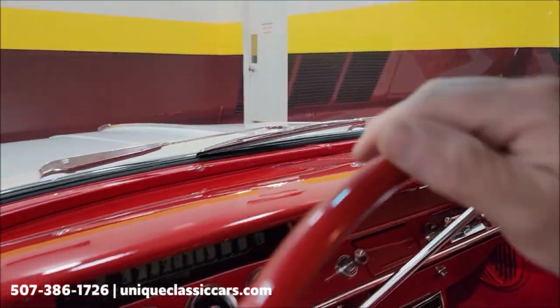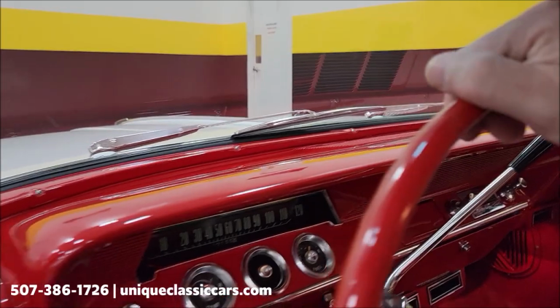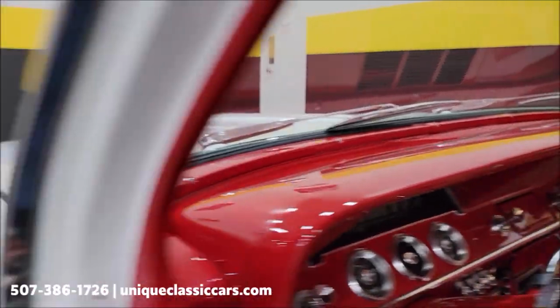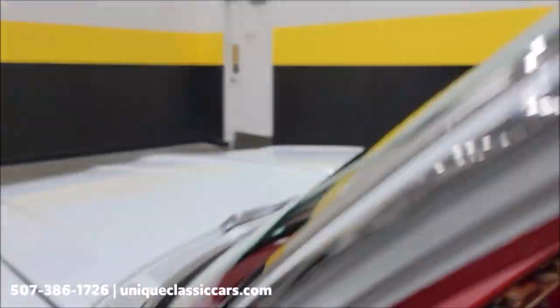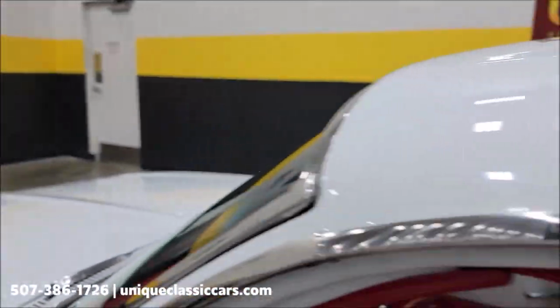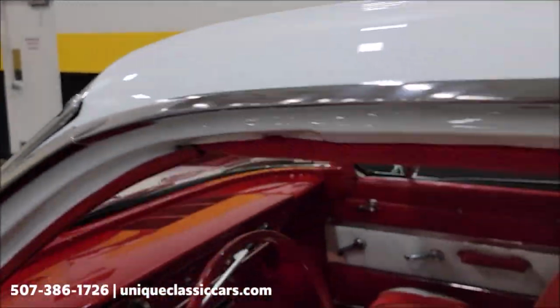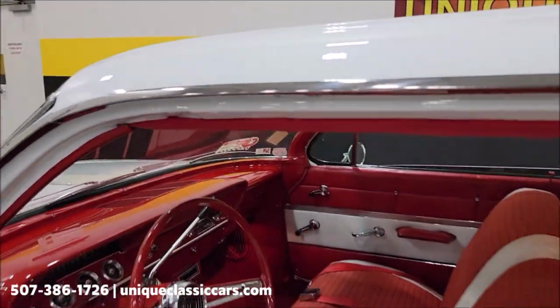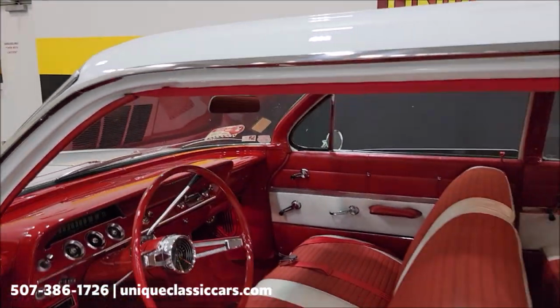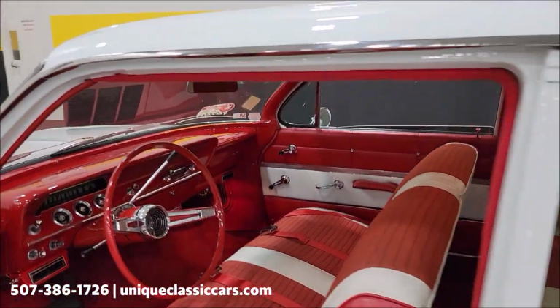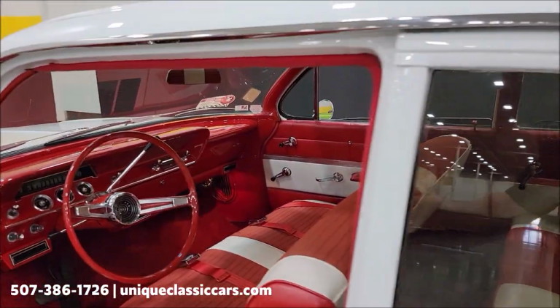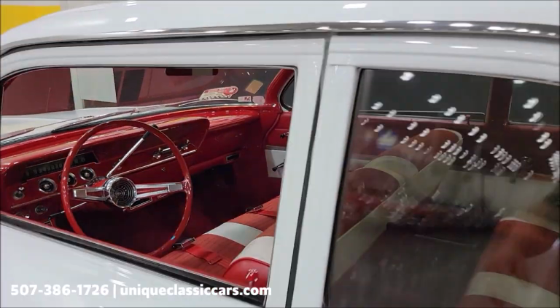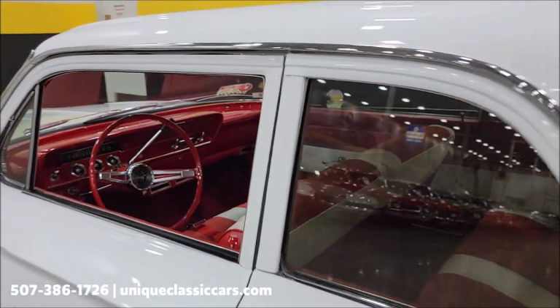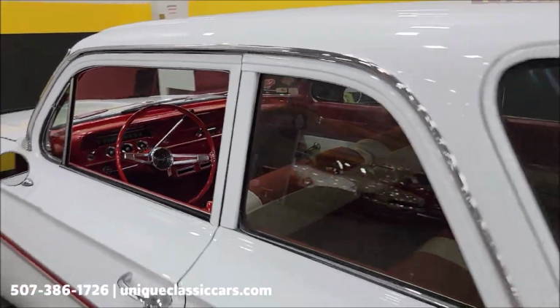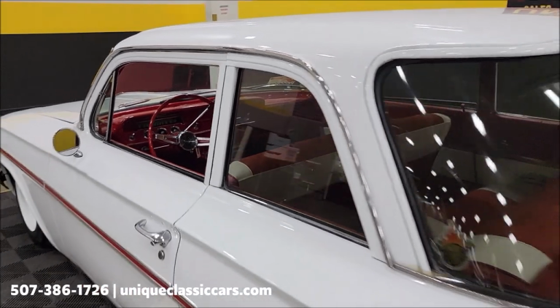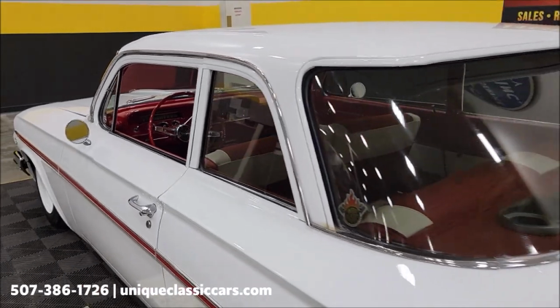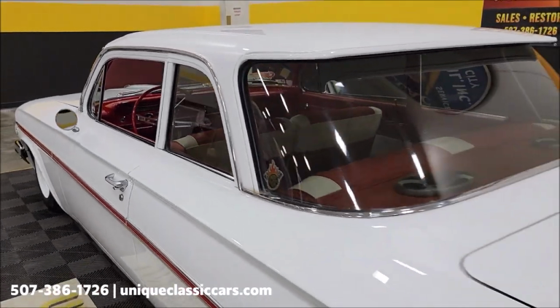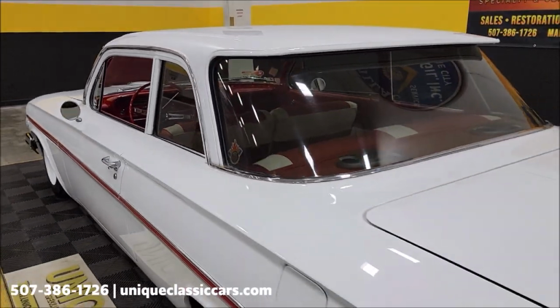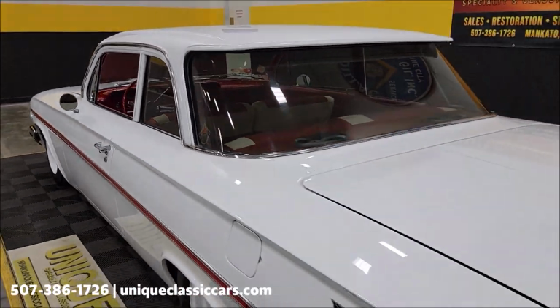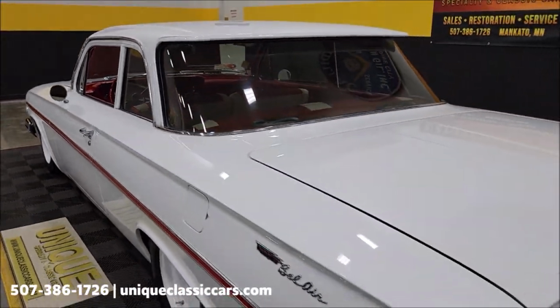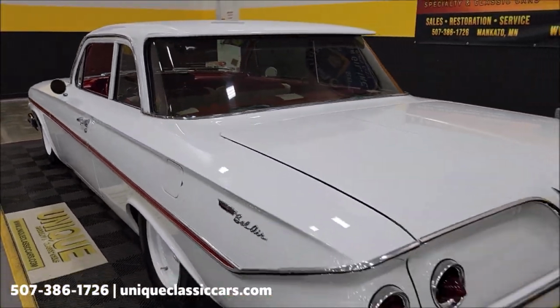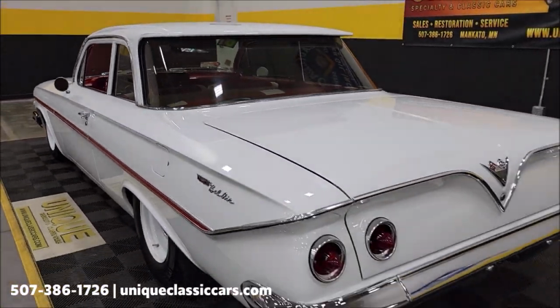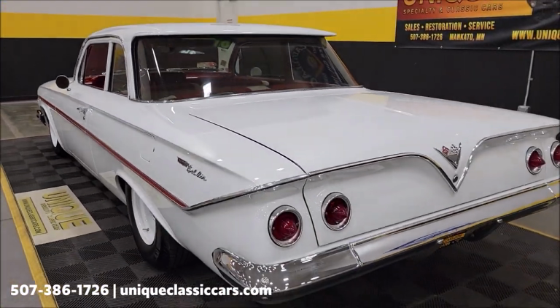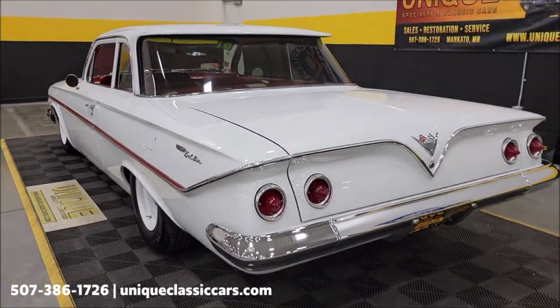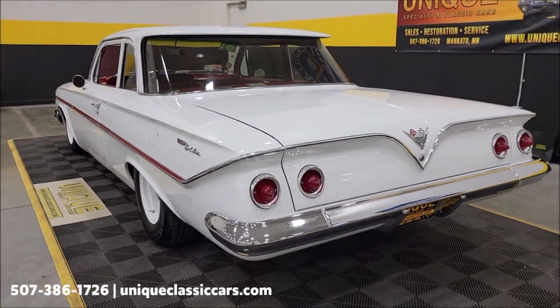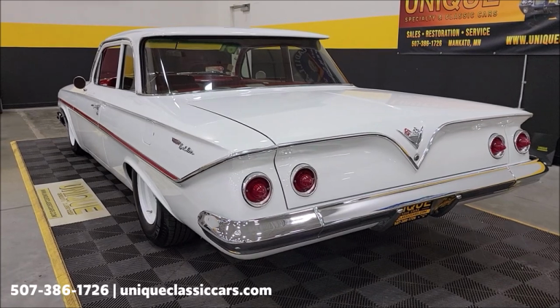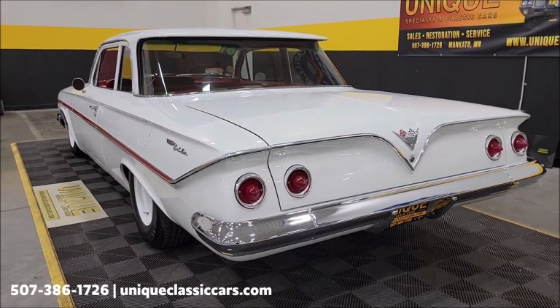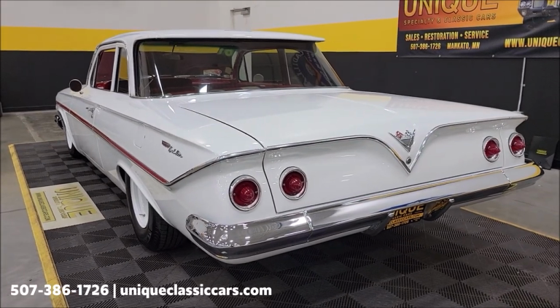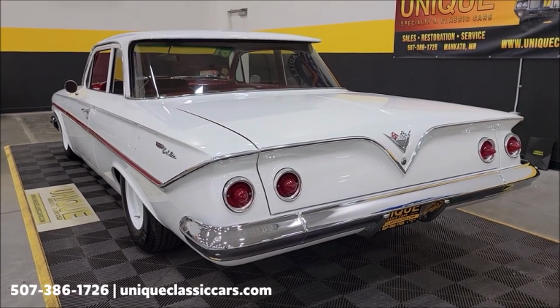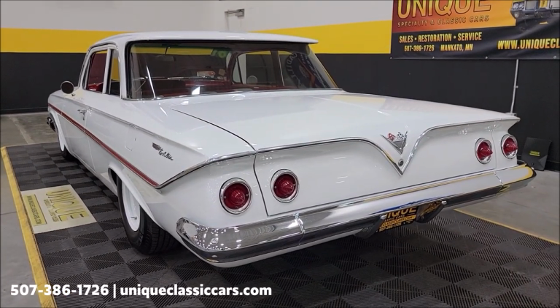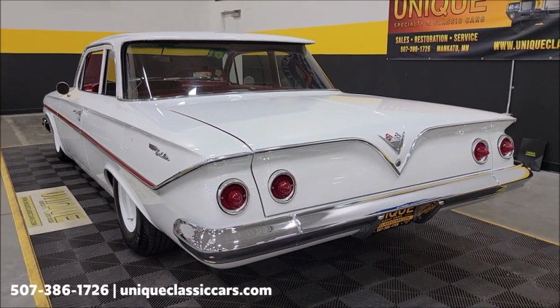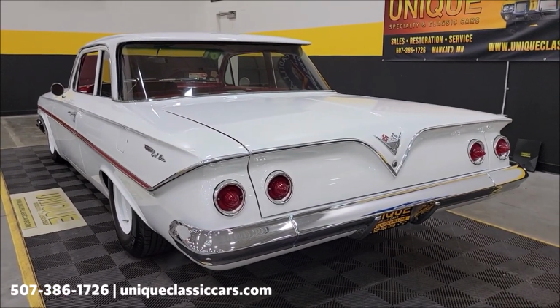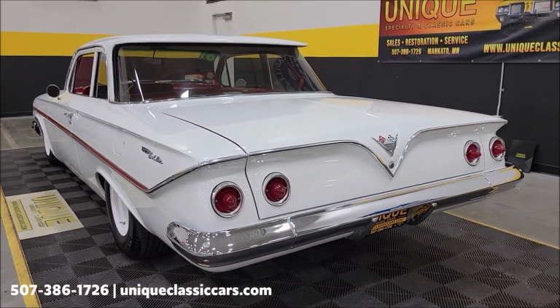This car's definitely a head turner, no doubt about that, inside and out. It's been in our area for a while — we know this car locally. Listen to that nice little rumble coming out of those Magnaflows, but nothing too crazy.